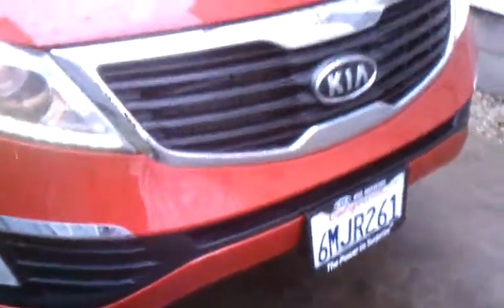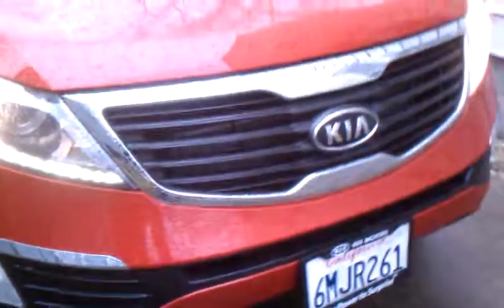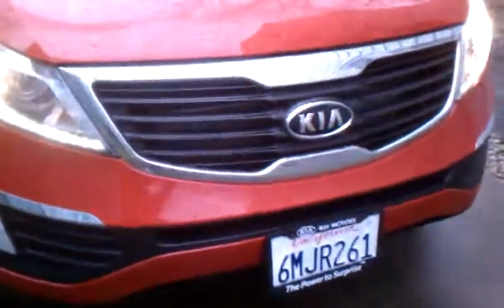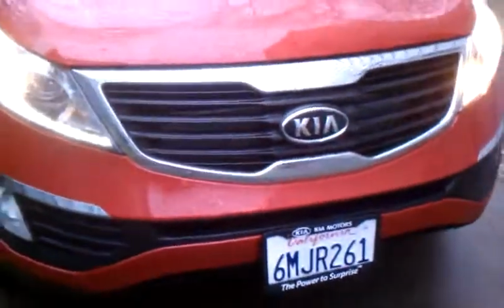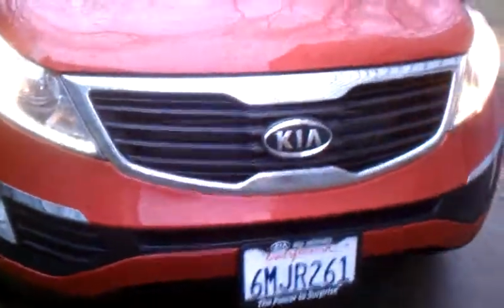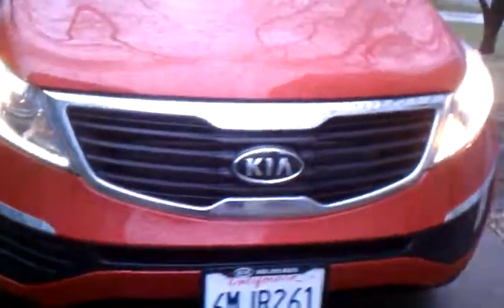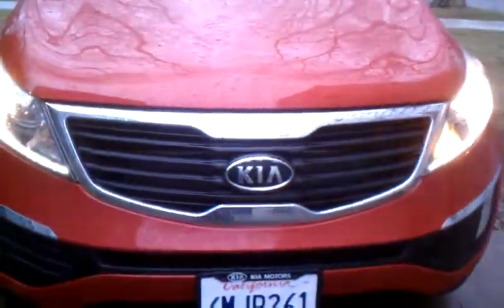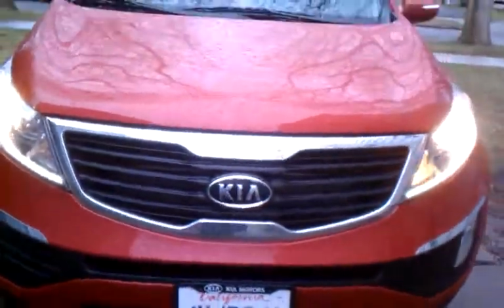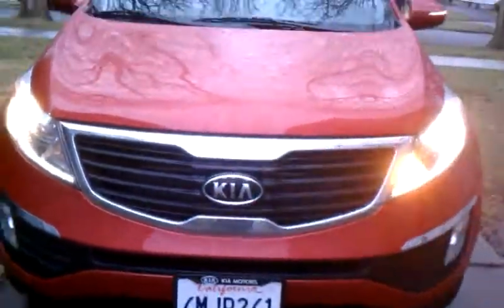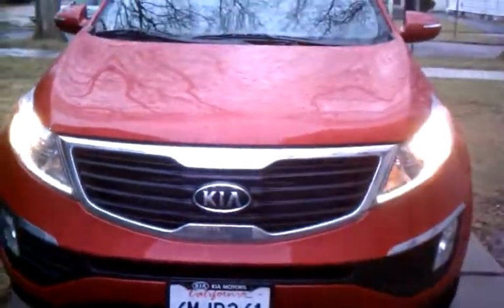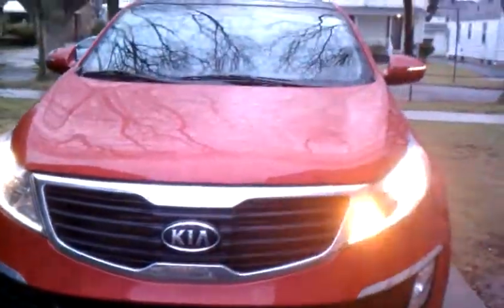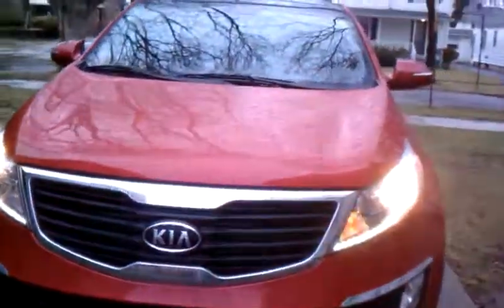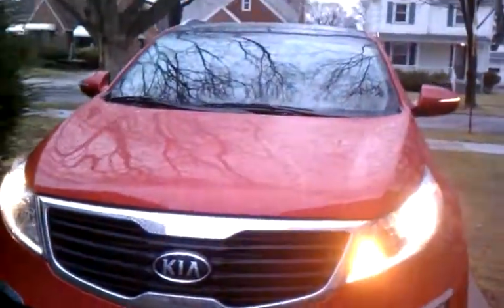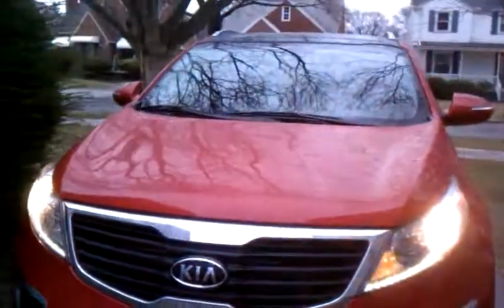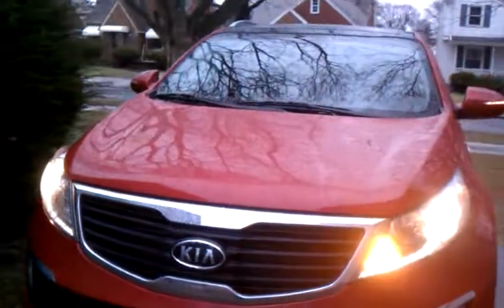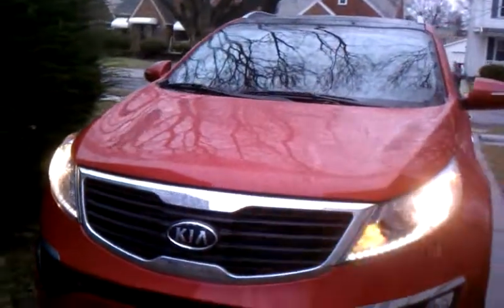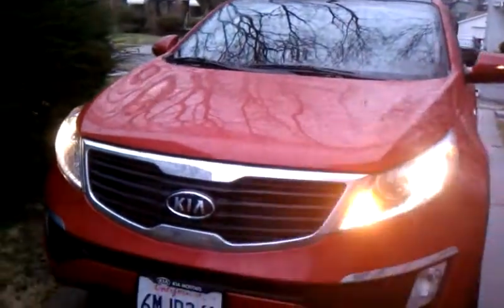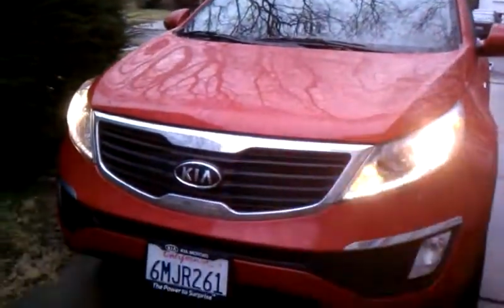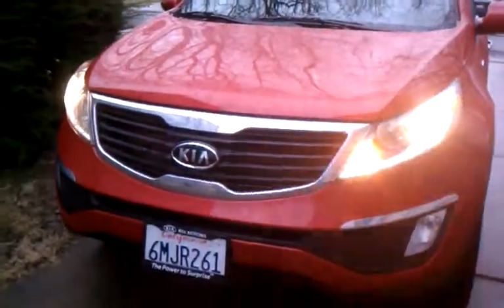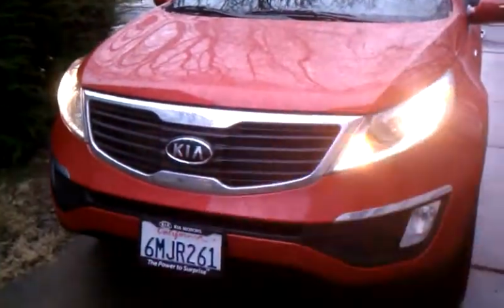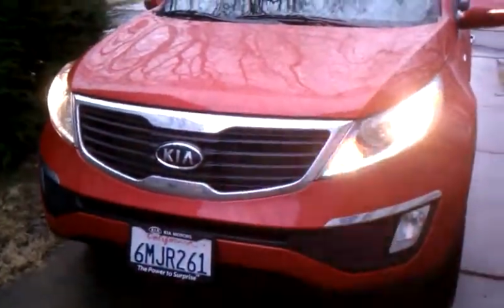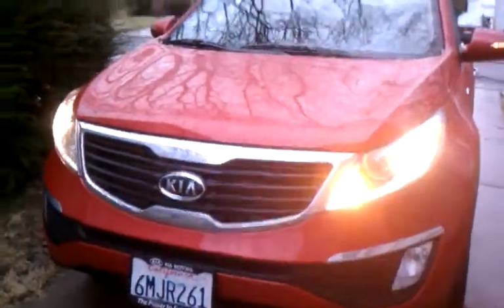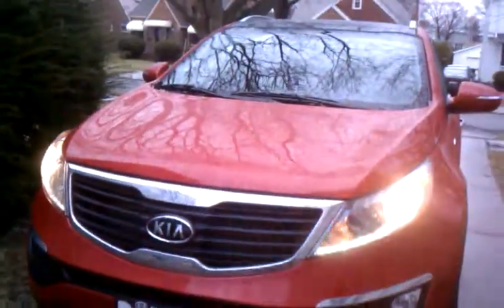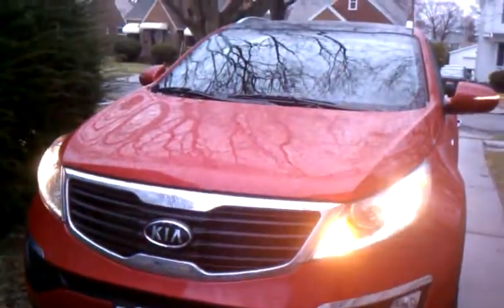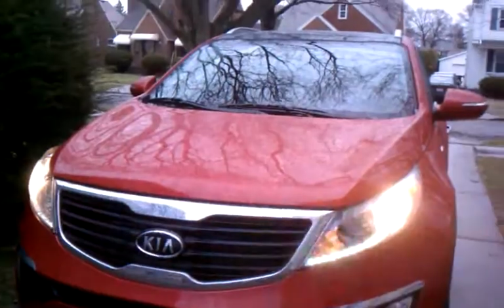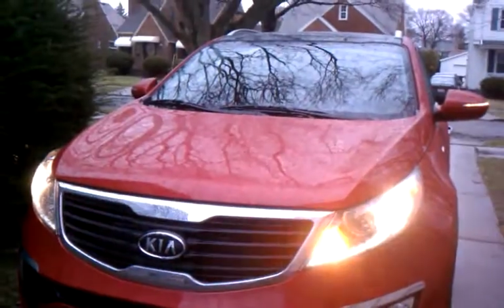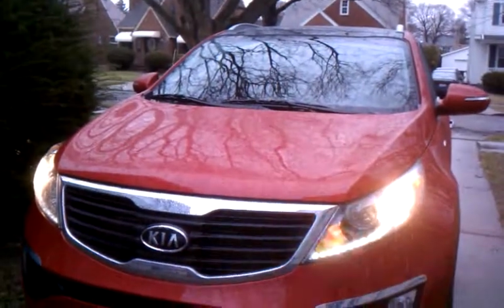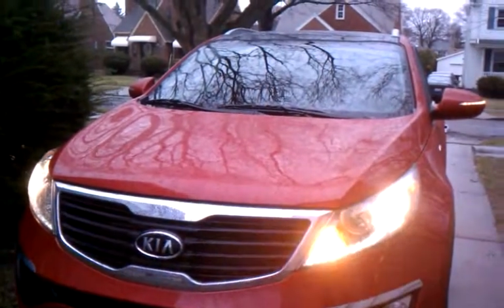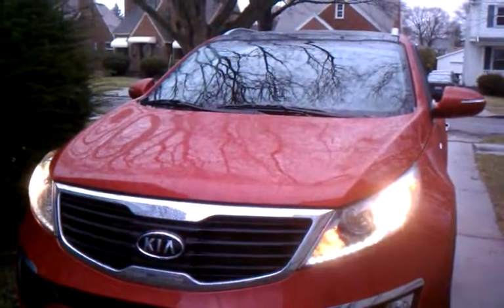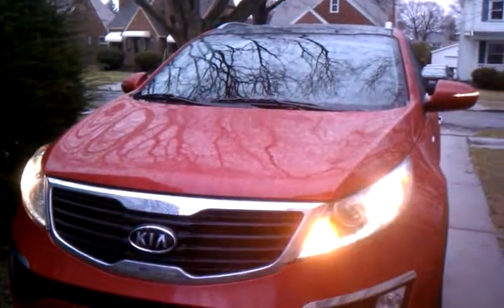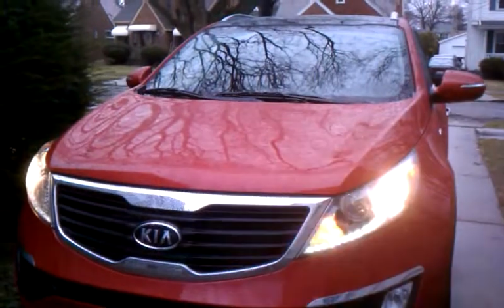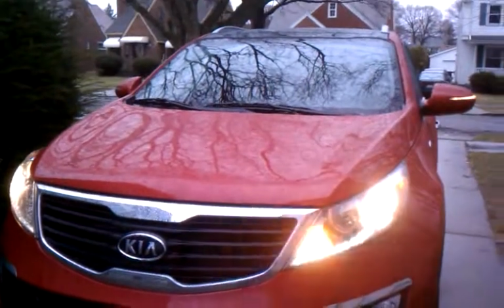I love the exterior look of the Kia. The interior is just as great. Be sure to check out the next walkthrough.